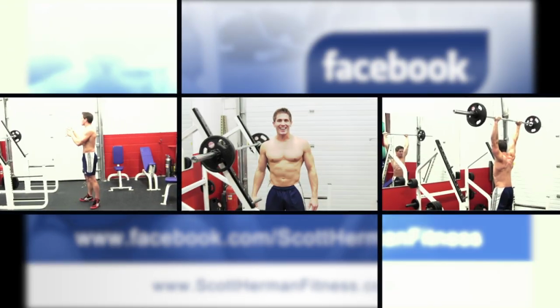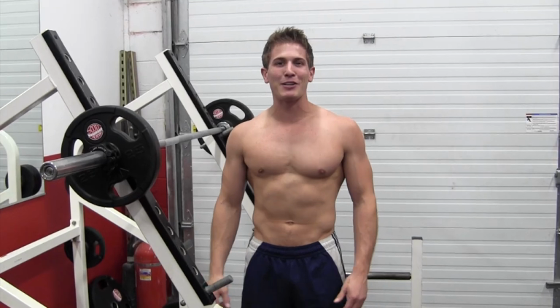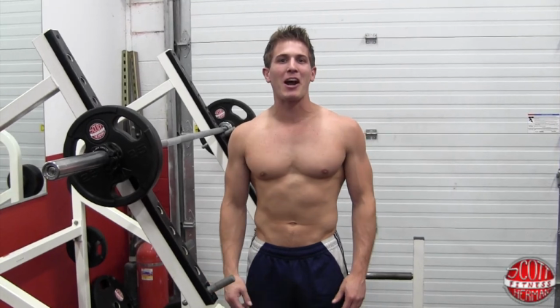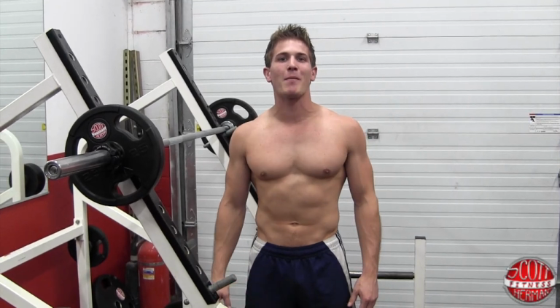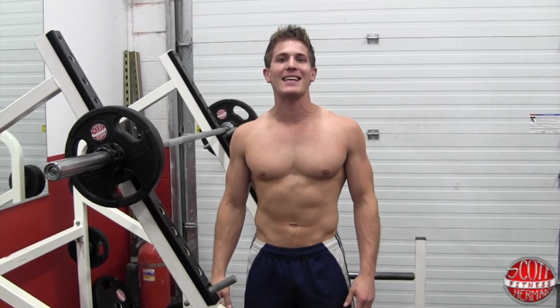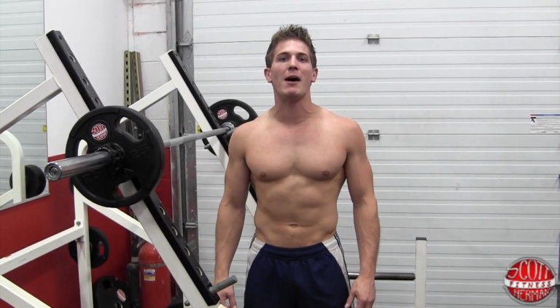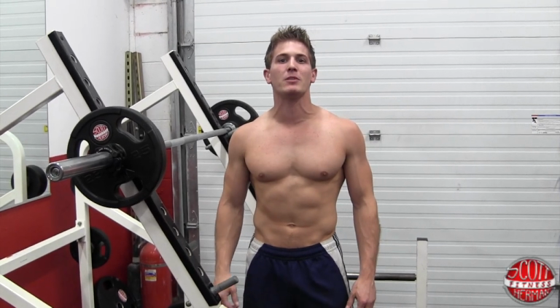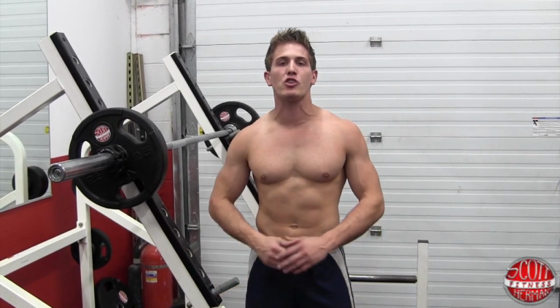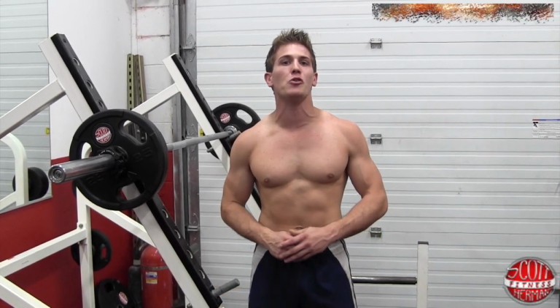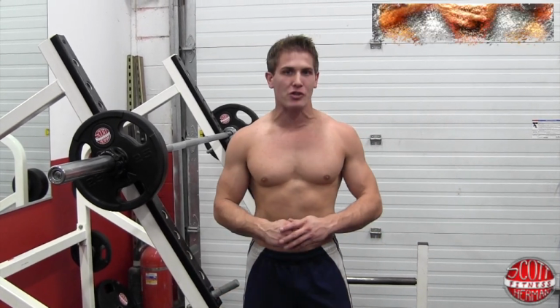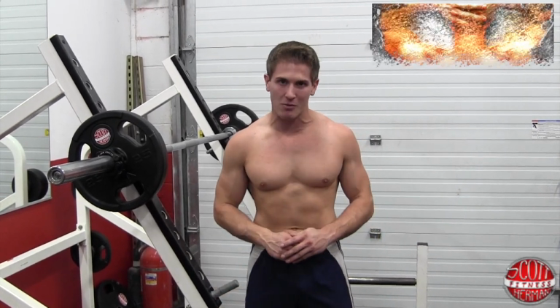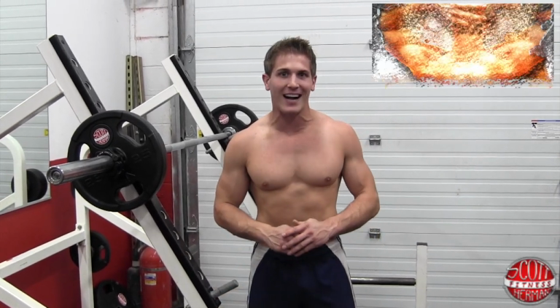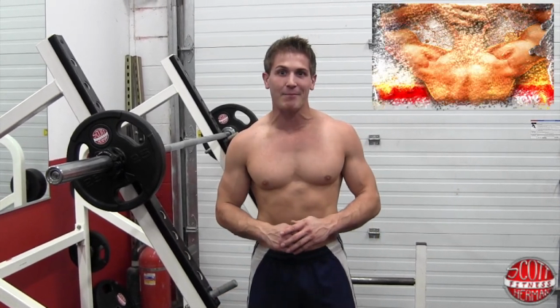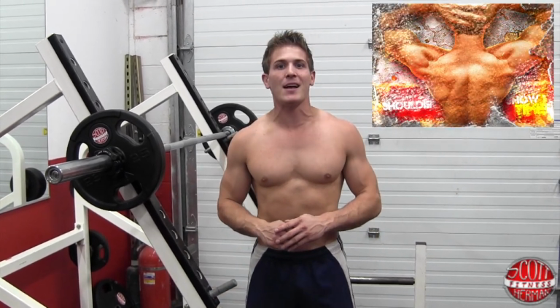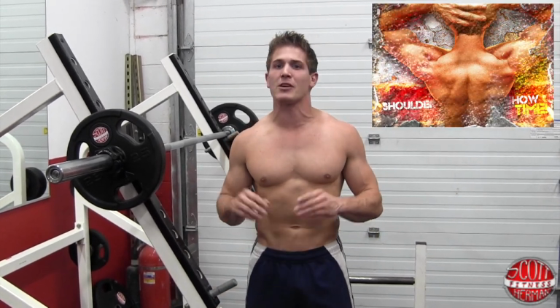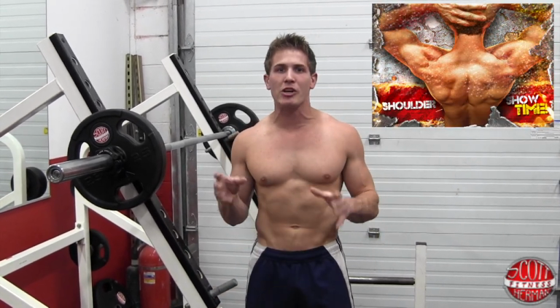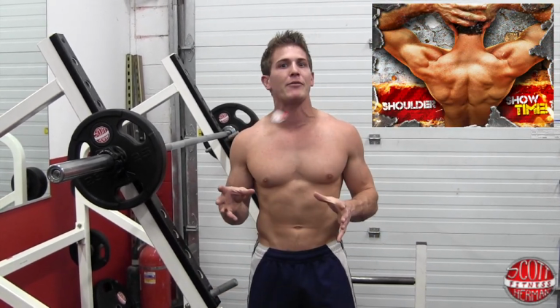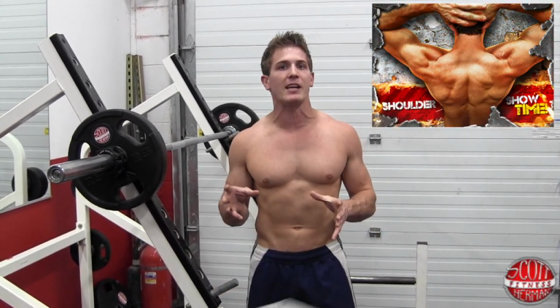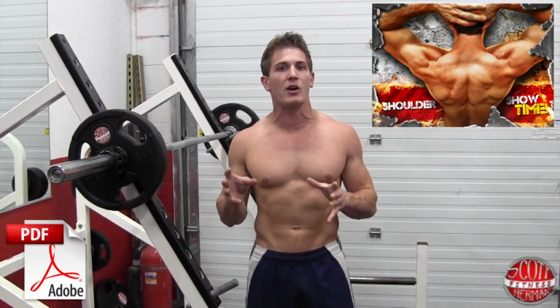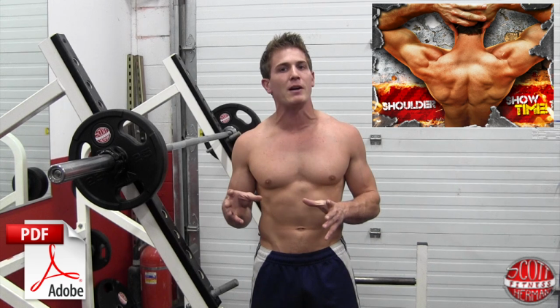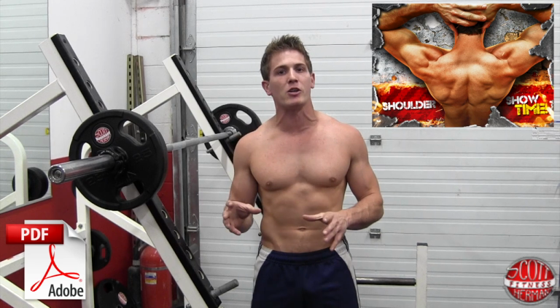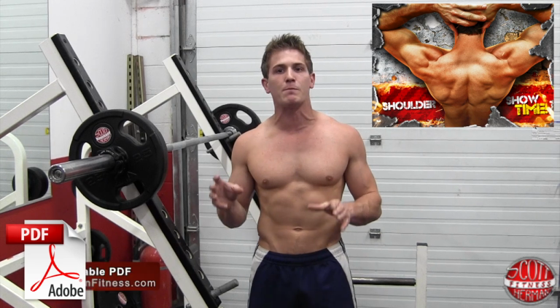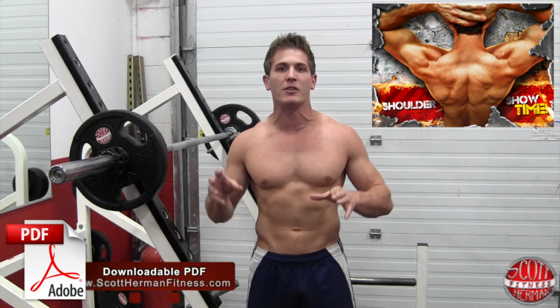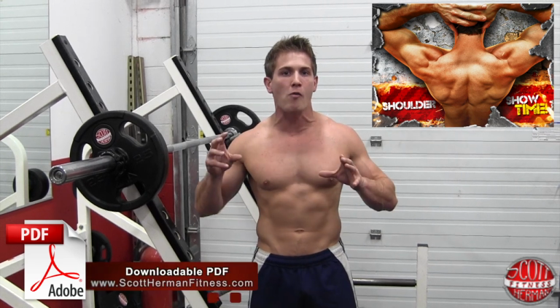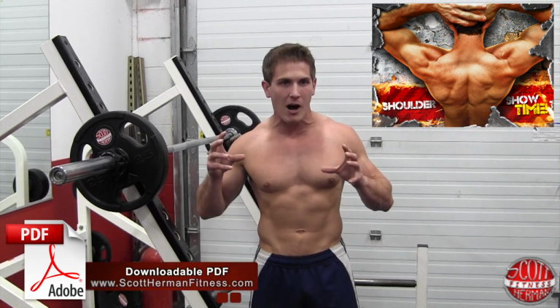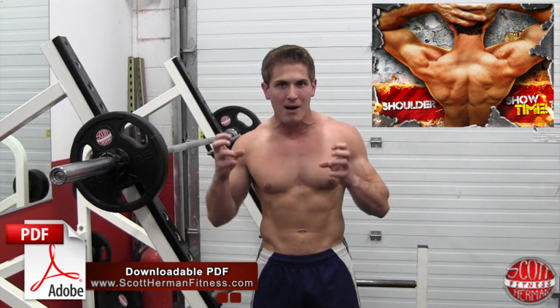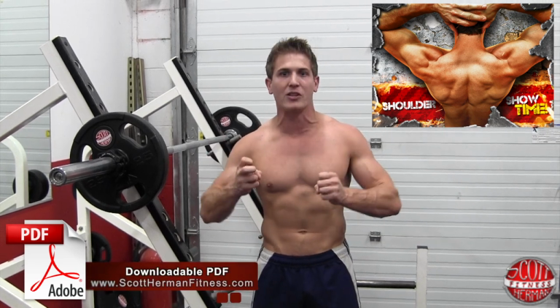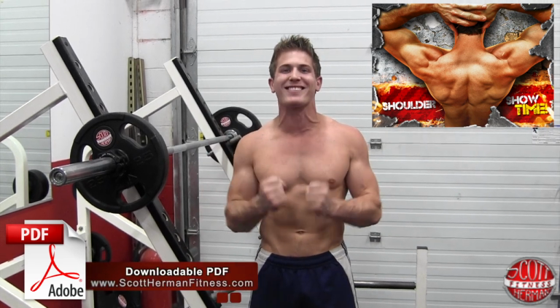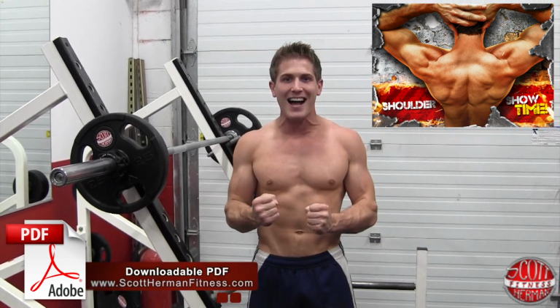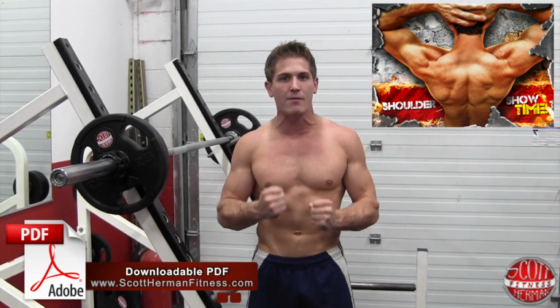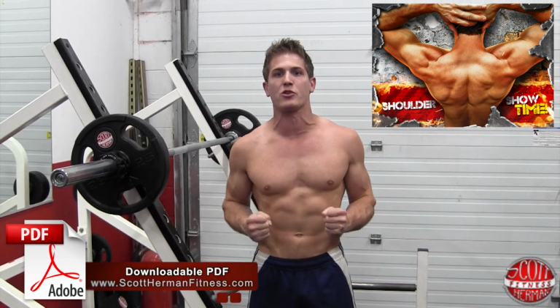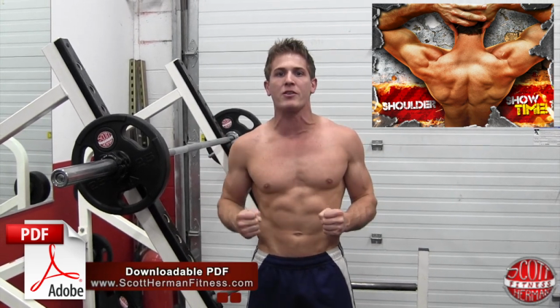Hey, what's going on? I'm Herman Ikes and welcome to Shoulder Showtime. Now this is a really great routine. What it's going to do is build the overall muscular size of your shoulders.